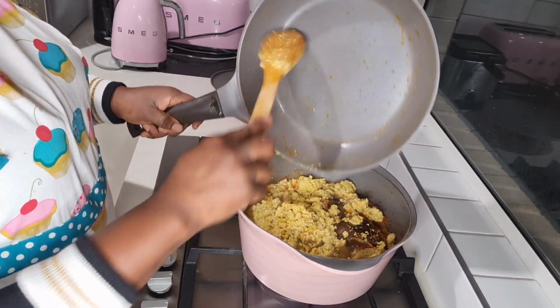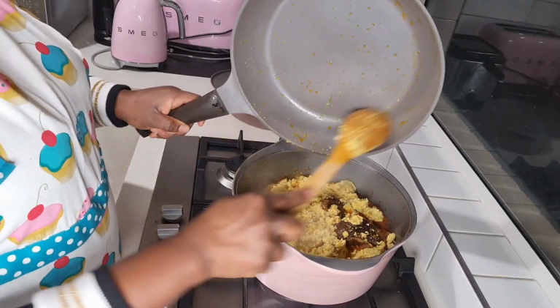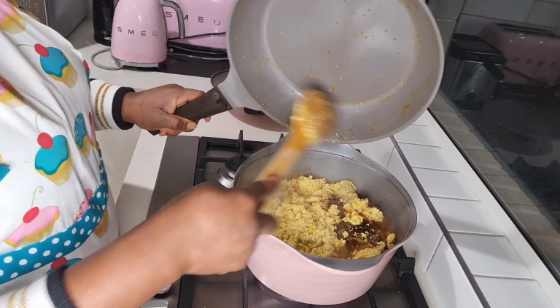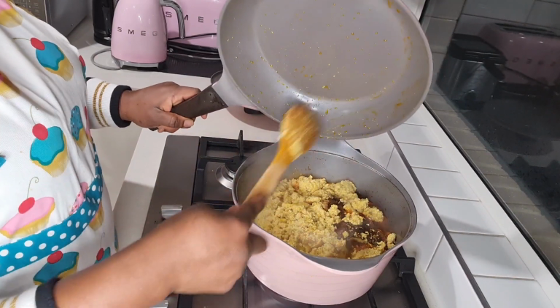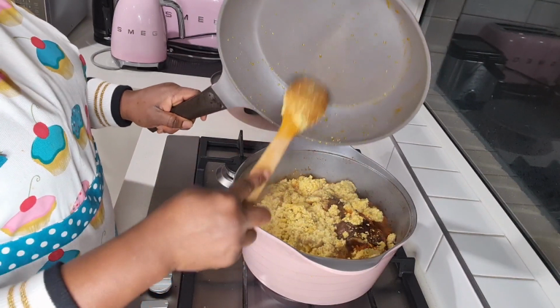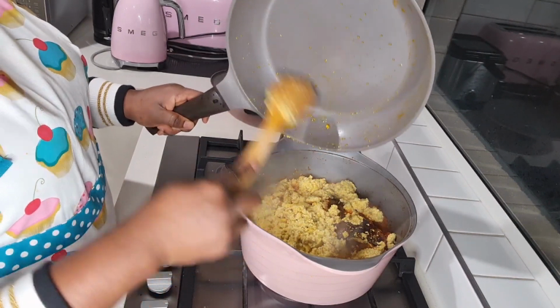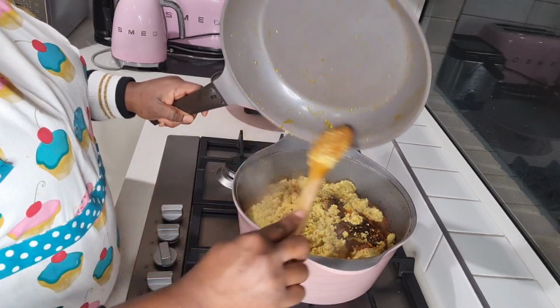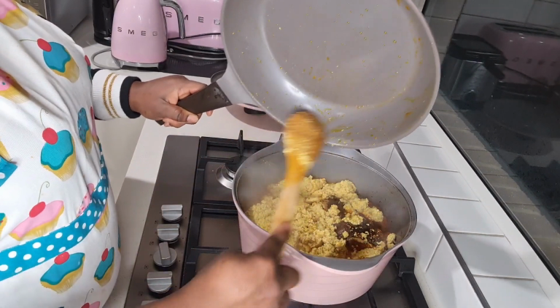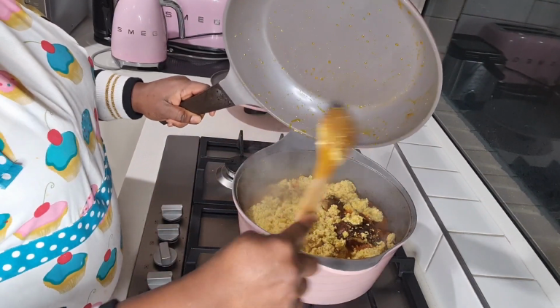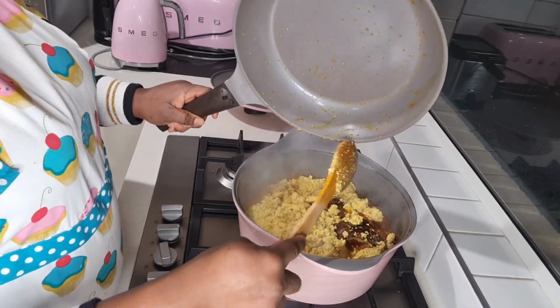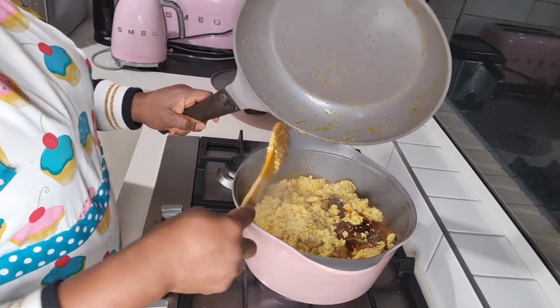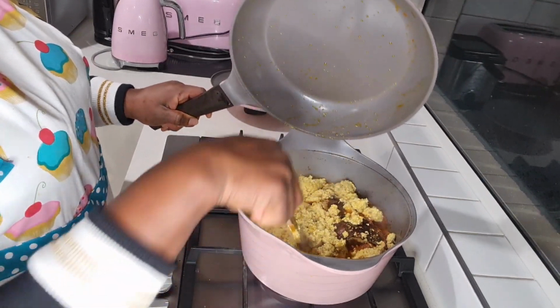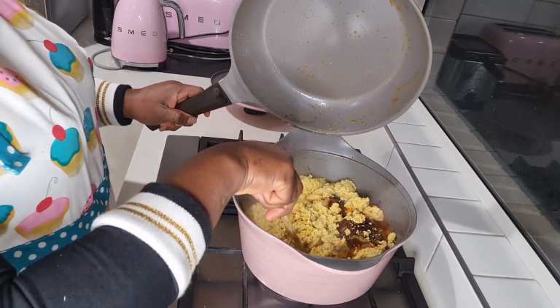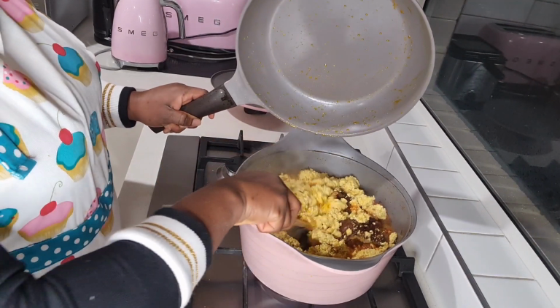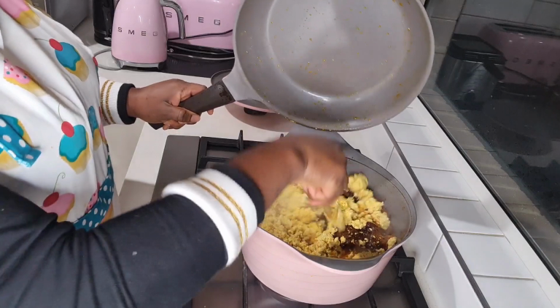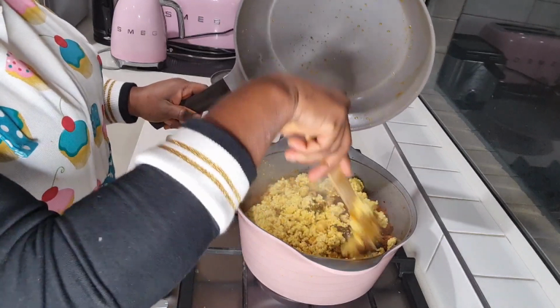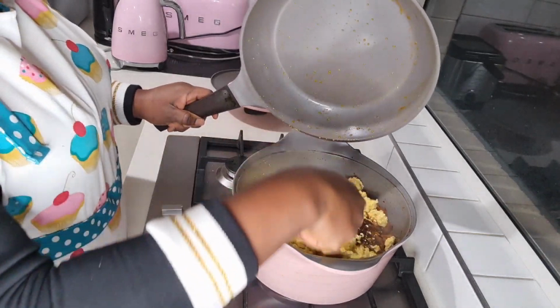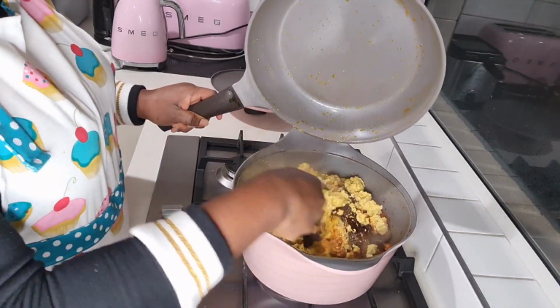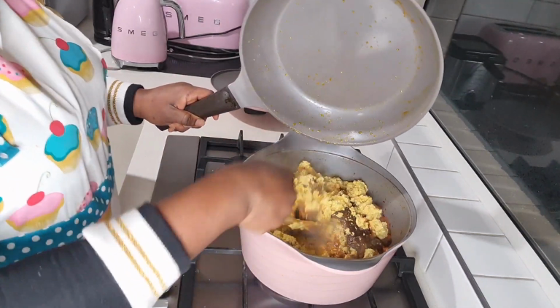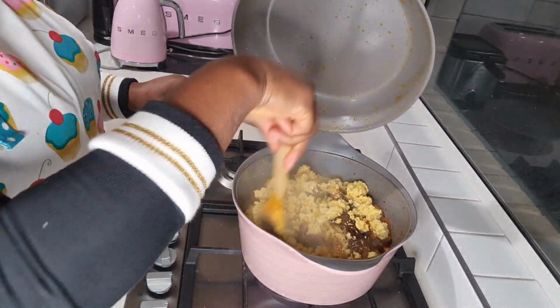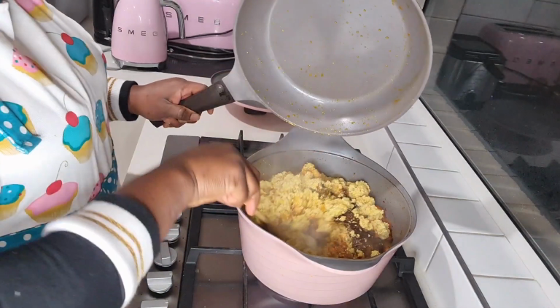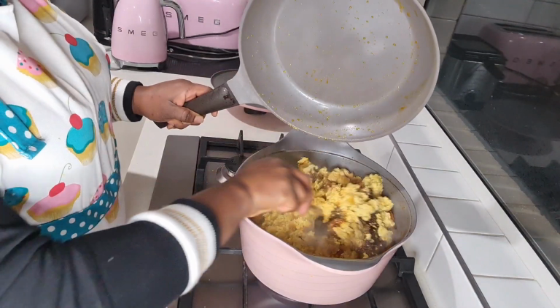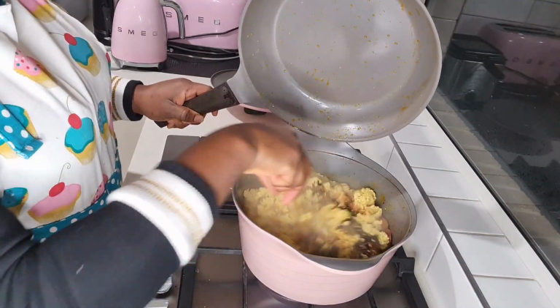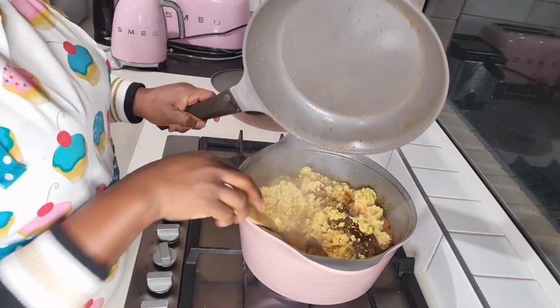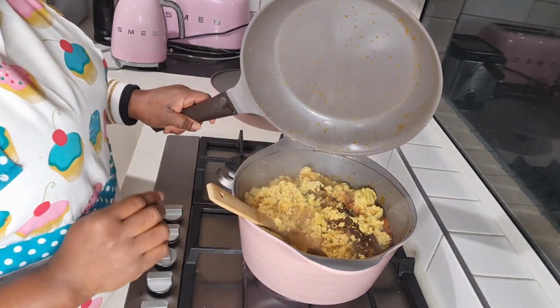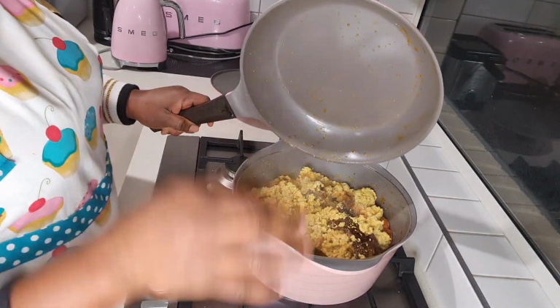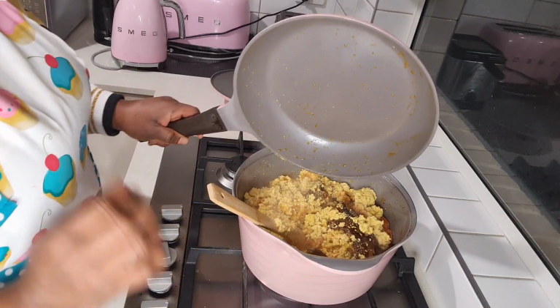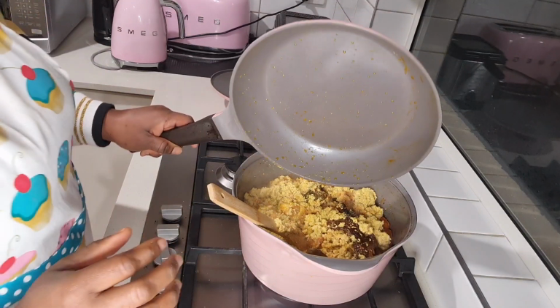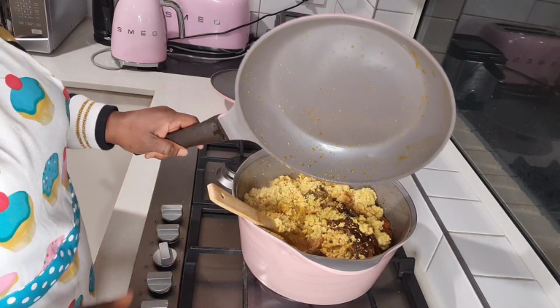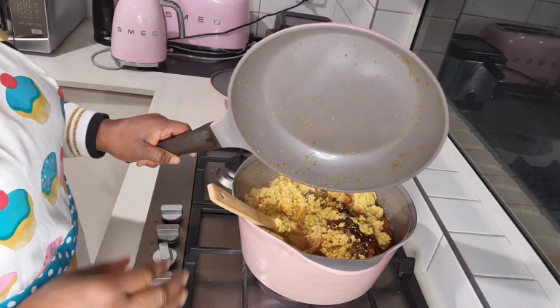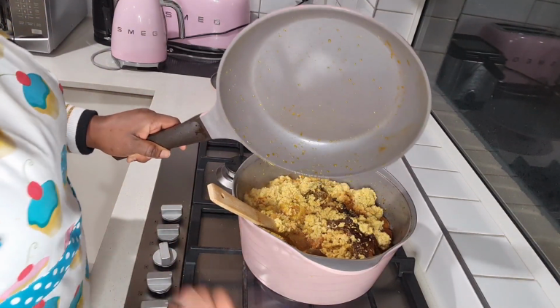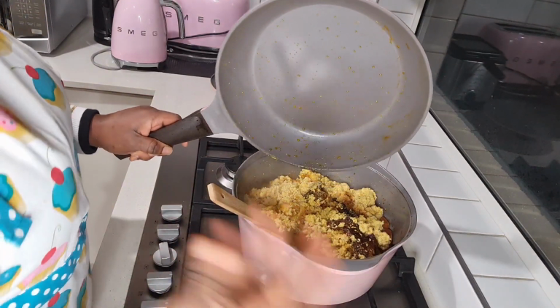It just takes me back home. When I was a little girl and I sat next to my grandmom when she was at a party, she got the good stuff. So I know how the good stuff tastes, and I know how the quick version tastes.